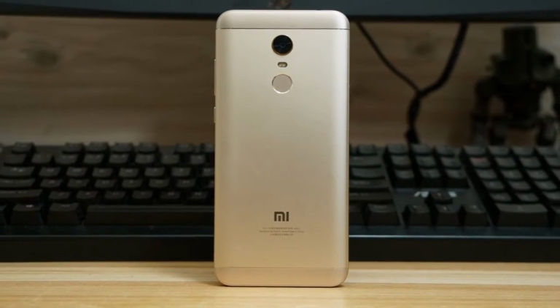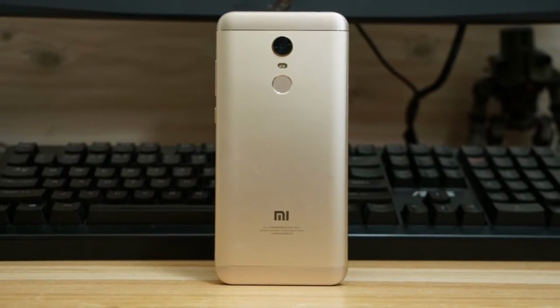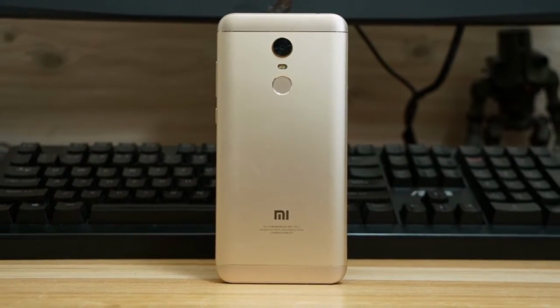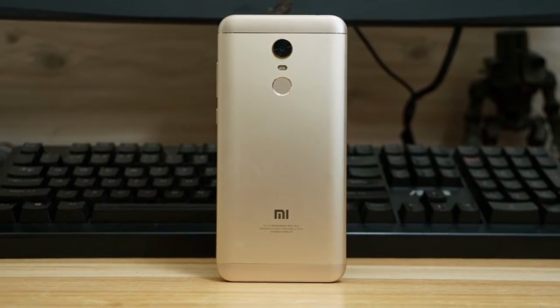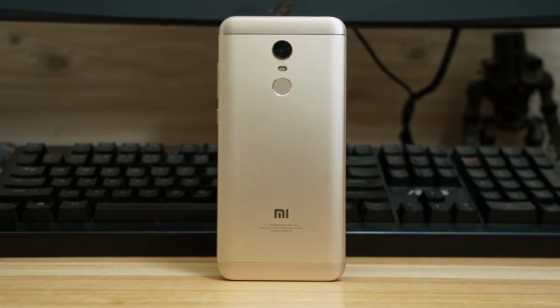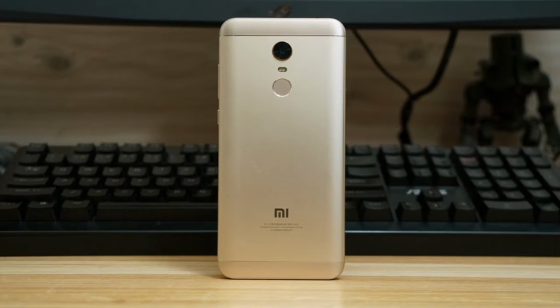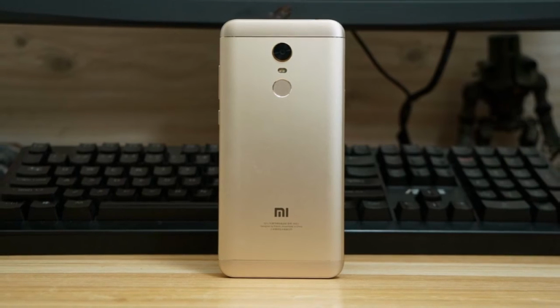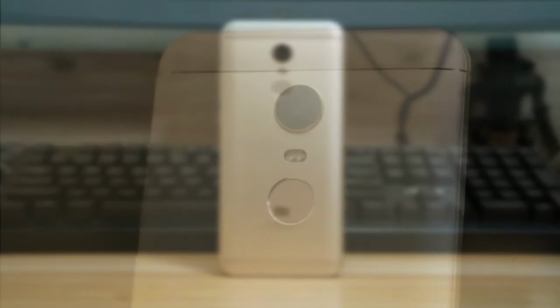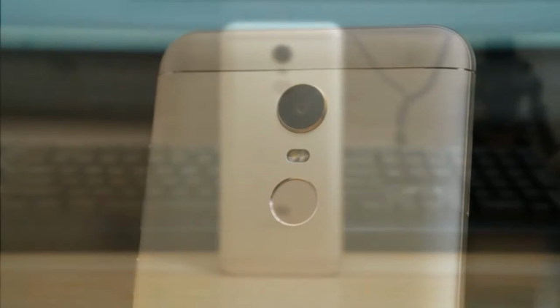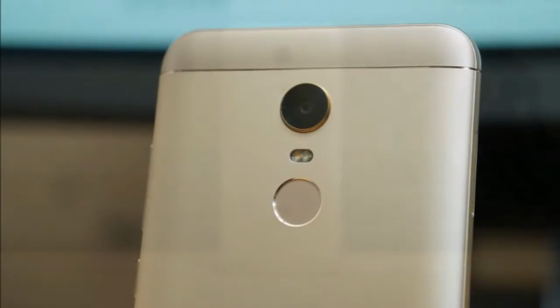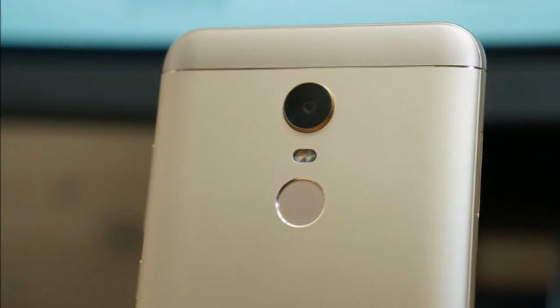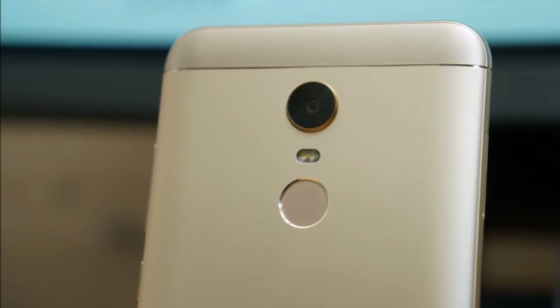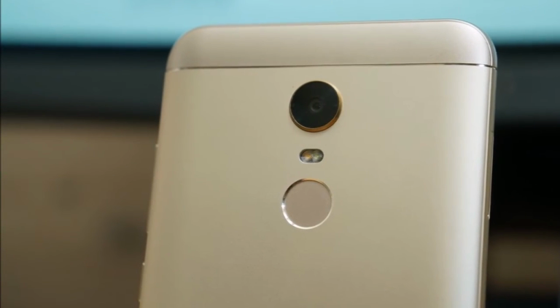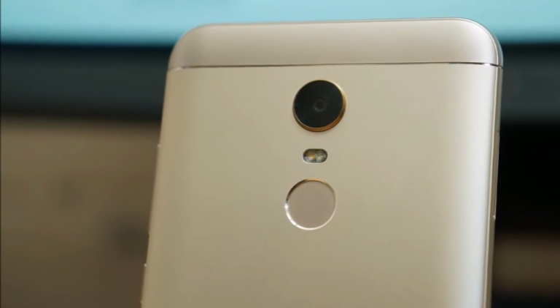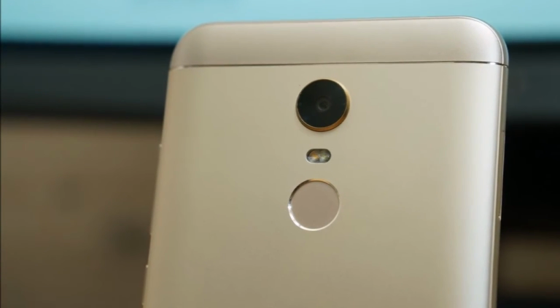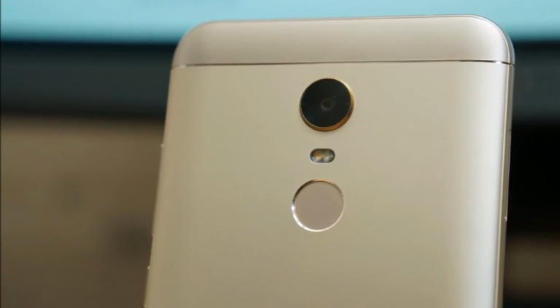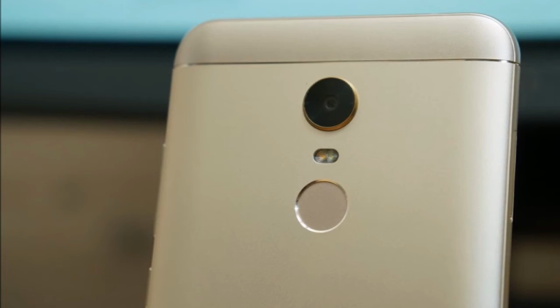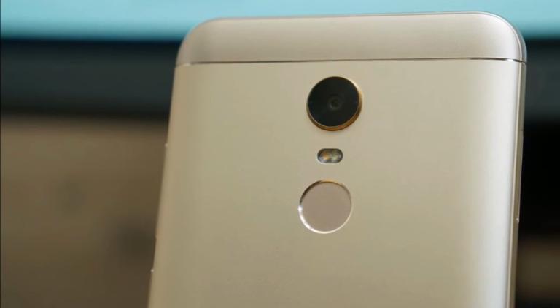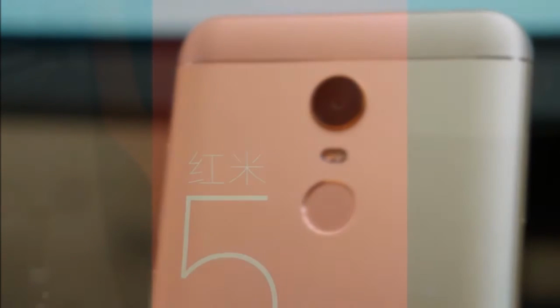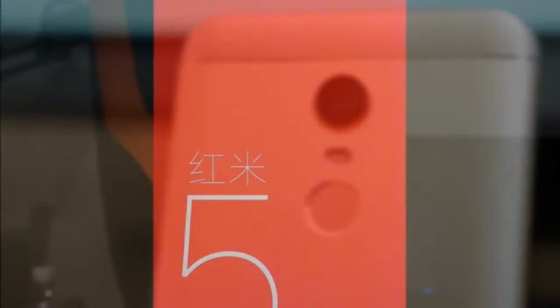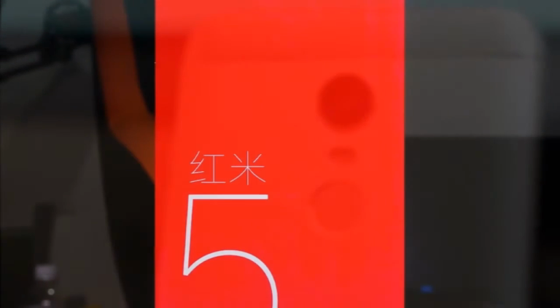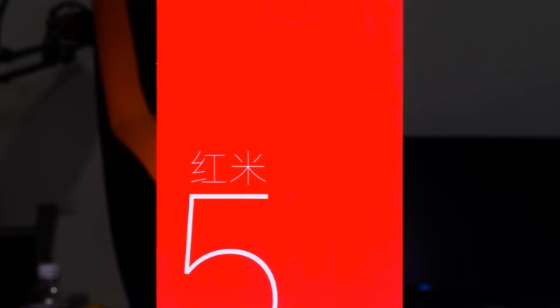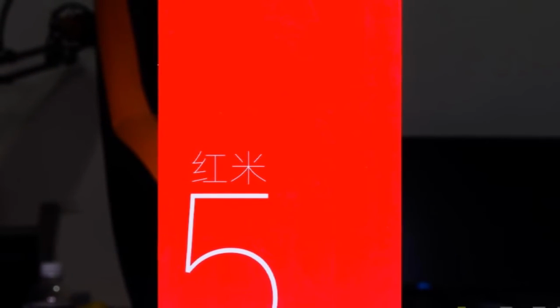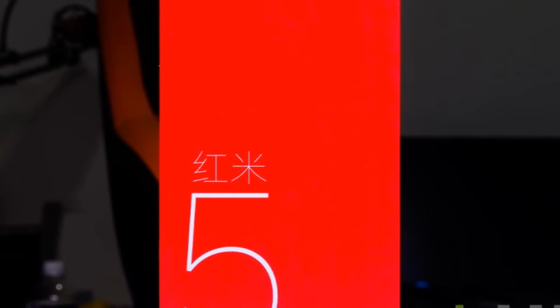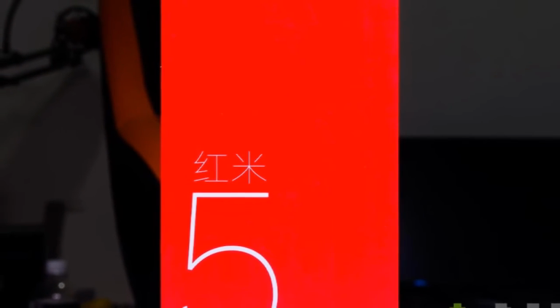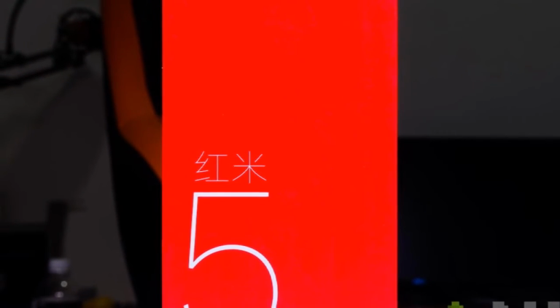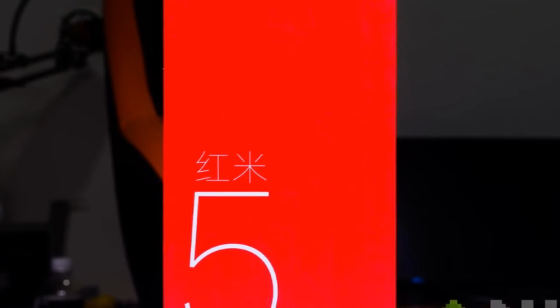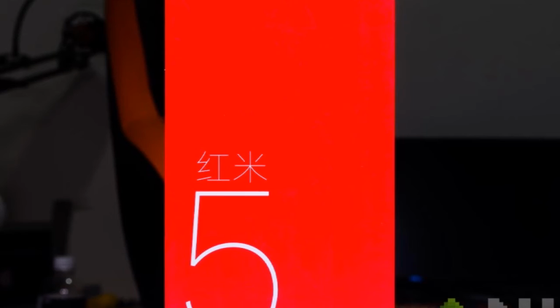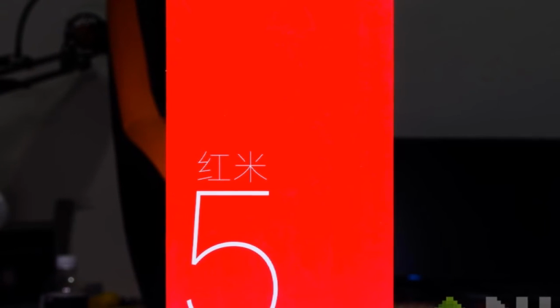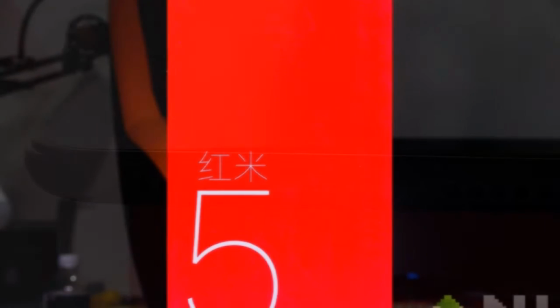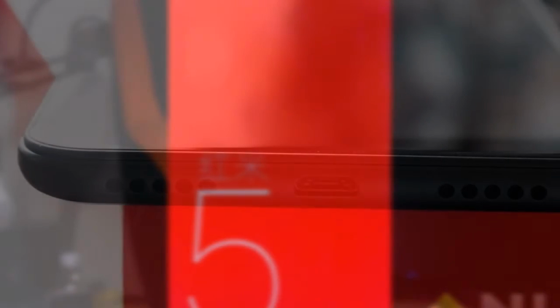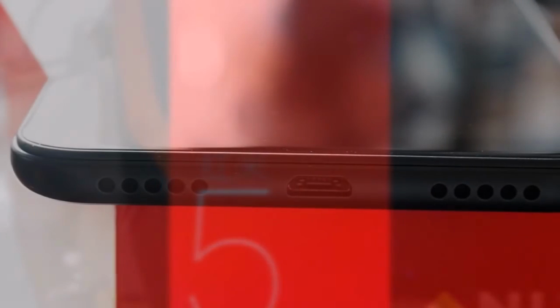The Xiaomi Redmi 5 Plus is a dual SIM (GSM and GSM) smartphone that accepts nano SIM and nano SIM. Connectivity options include Wi-Fi, GPS, Bluetooth, infrared, USB OTG, FM, 3G, and 4G.